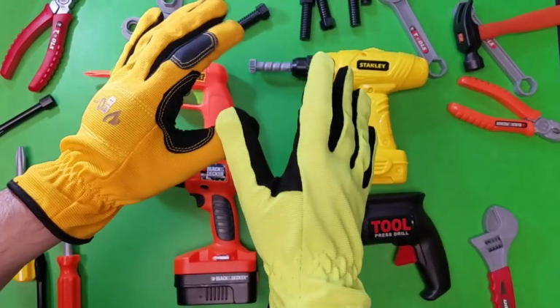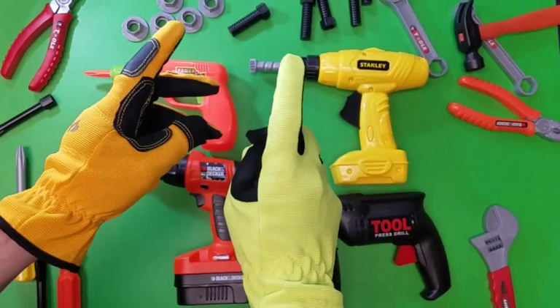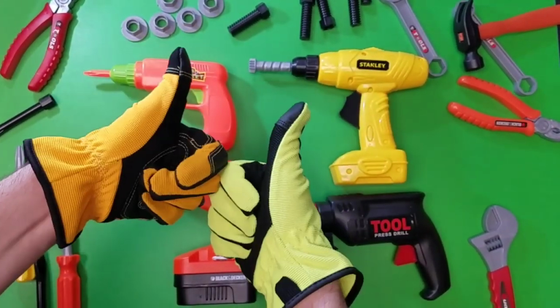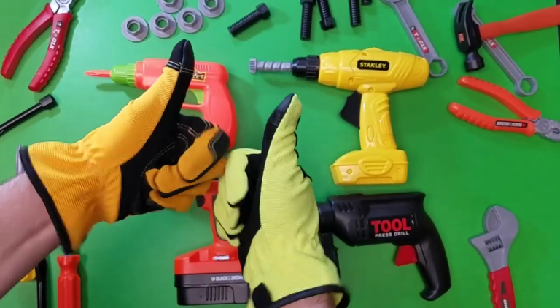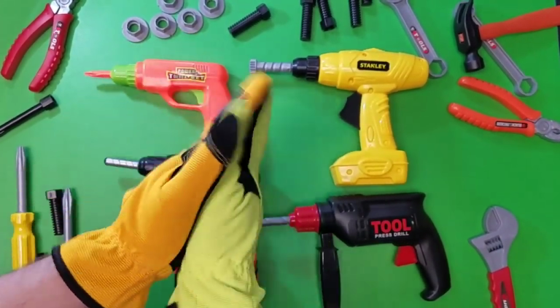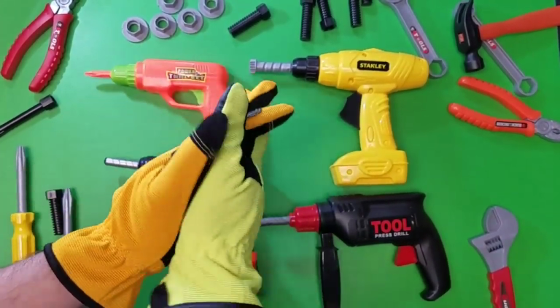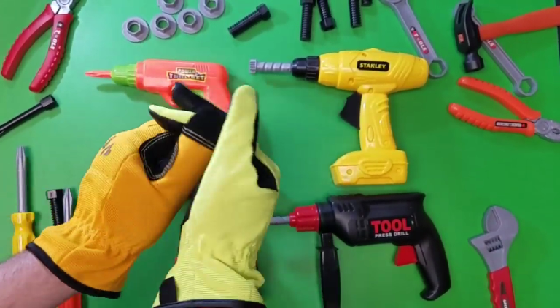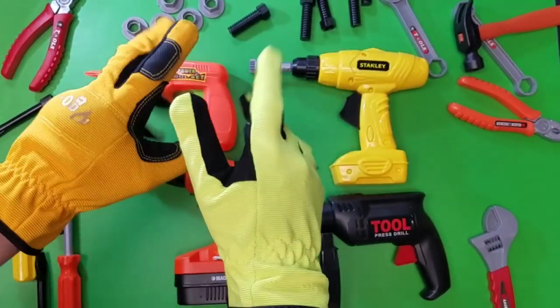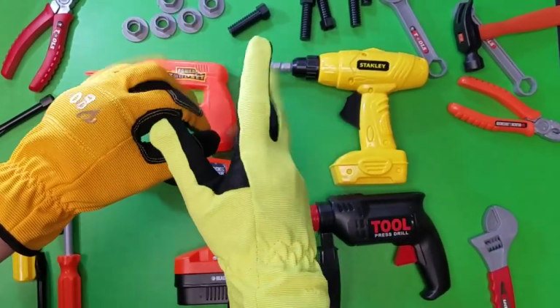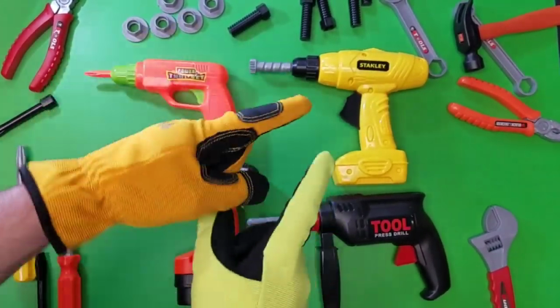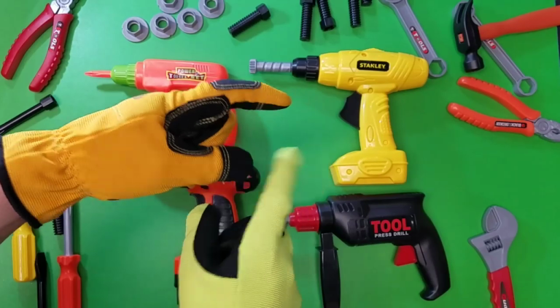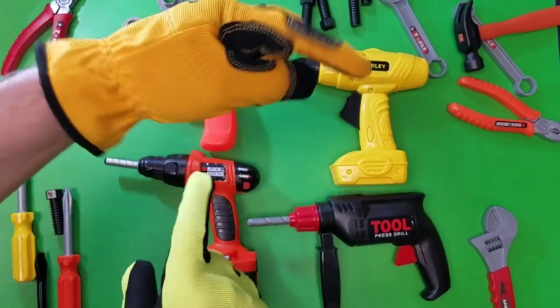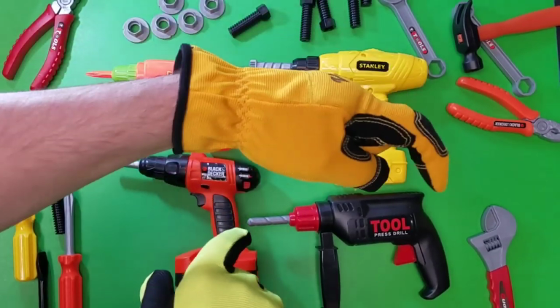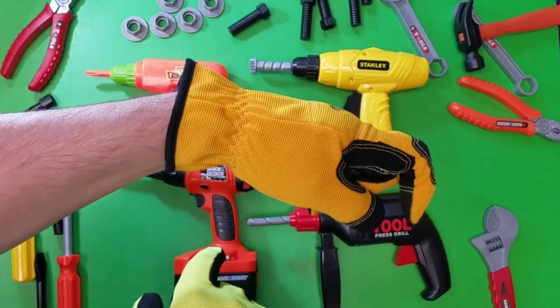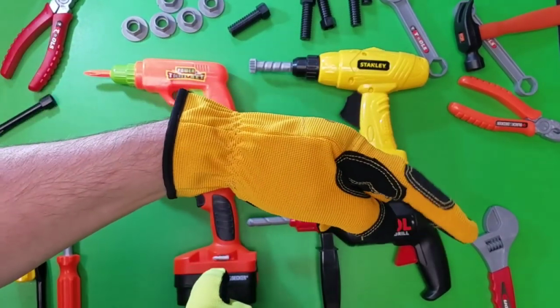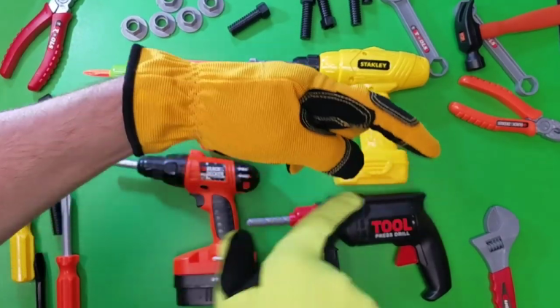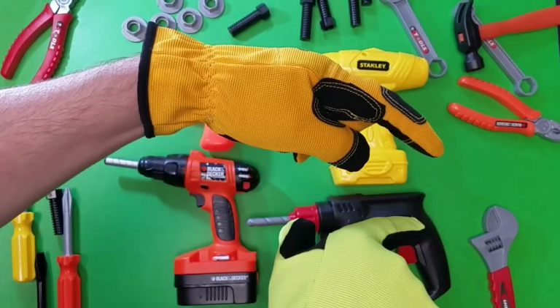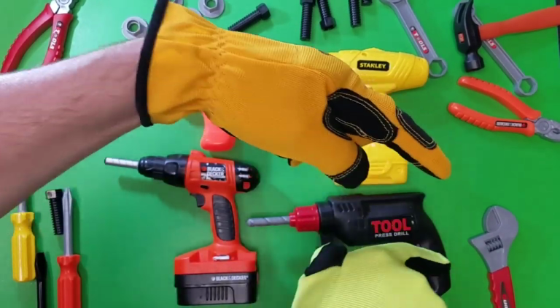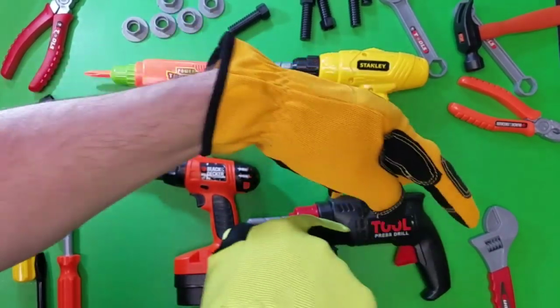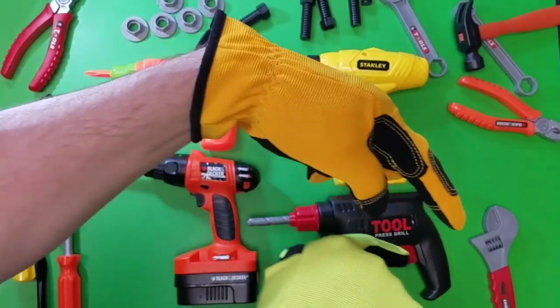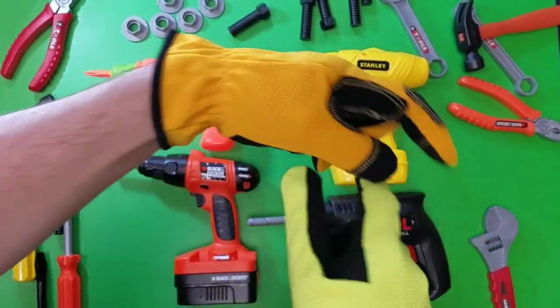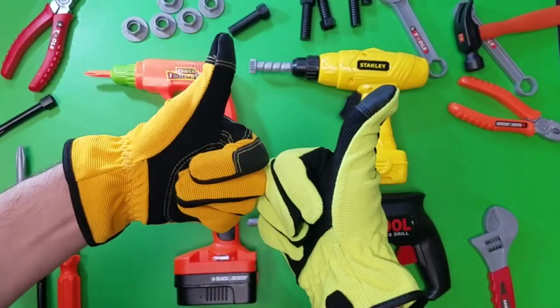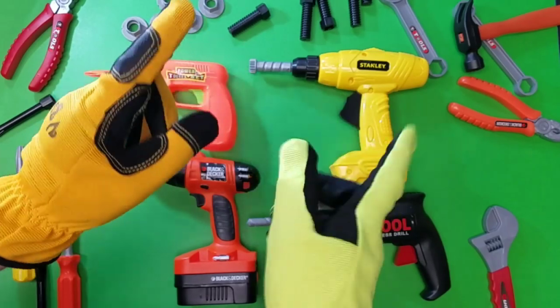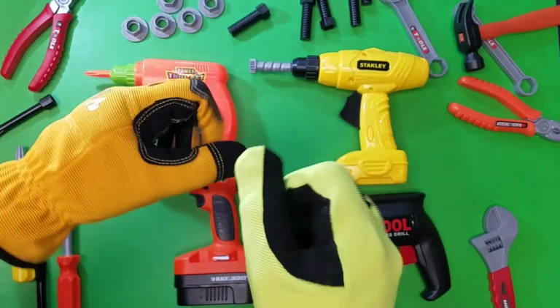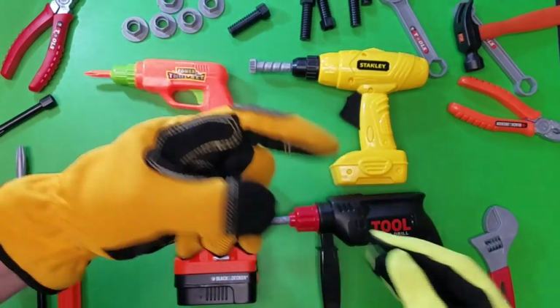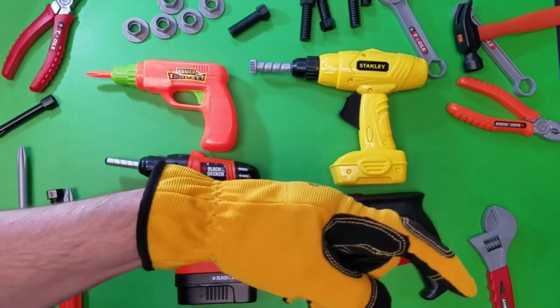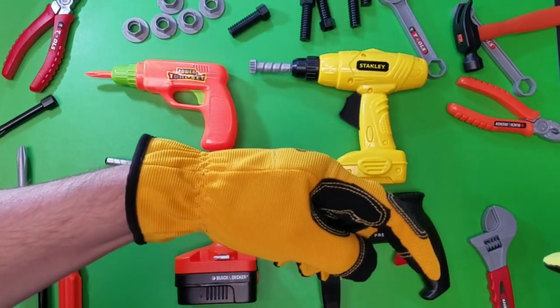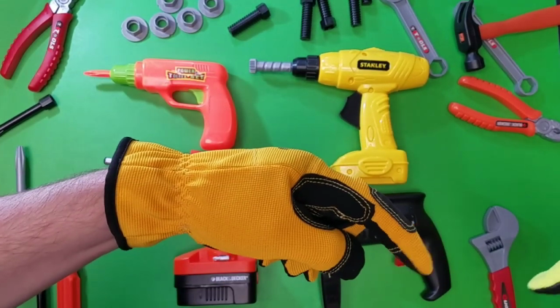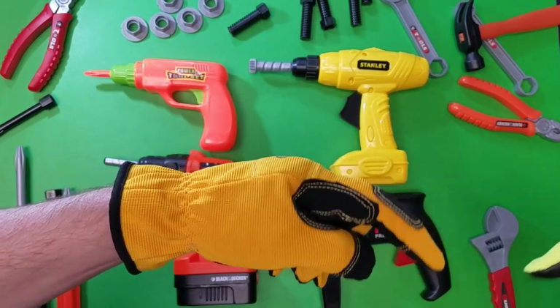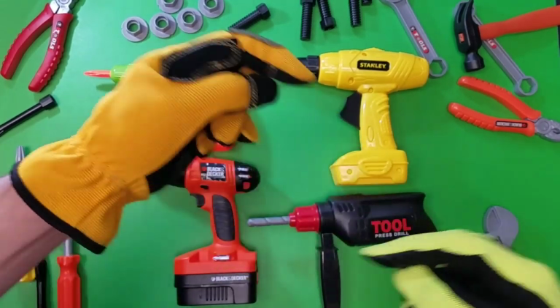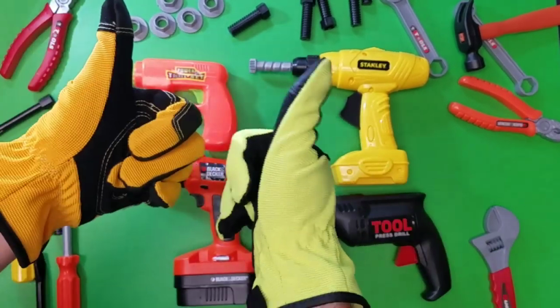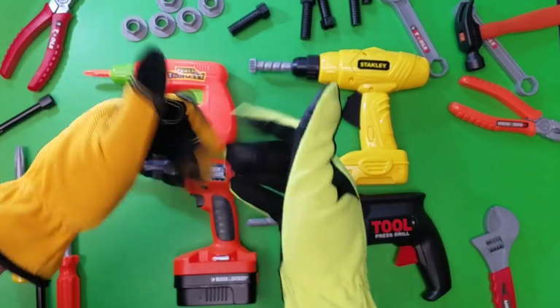Hey kids, check out this brand new set of toy tools! We are super excited about all of our toys! Are you a subscriber? Check out that little button right there, the red button to become a D&M Toy Clubster! Let's get started with our cool toys!